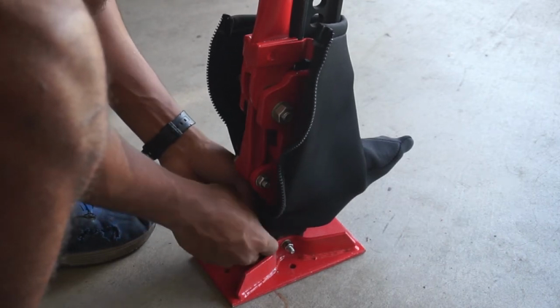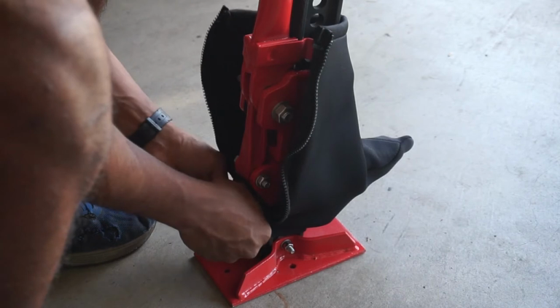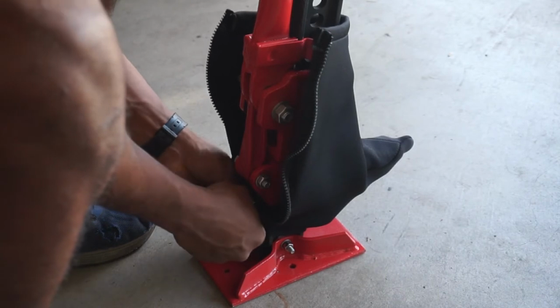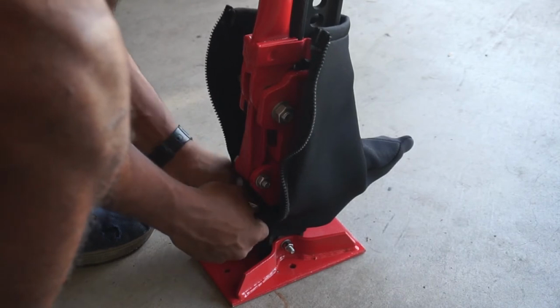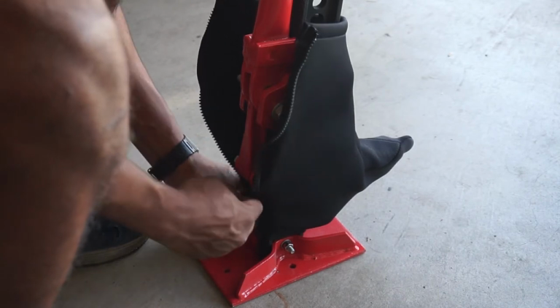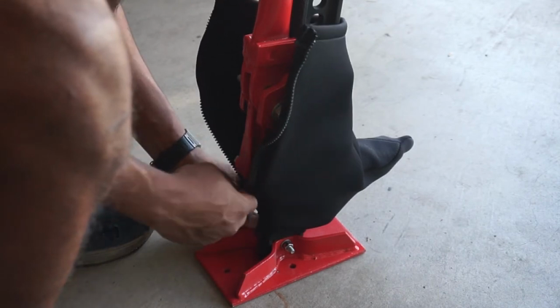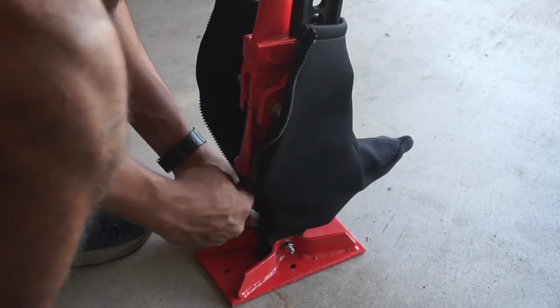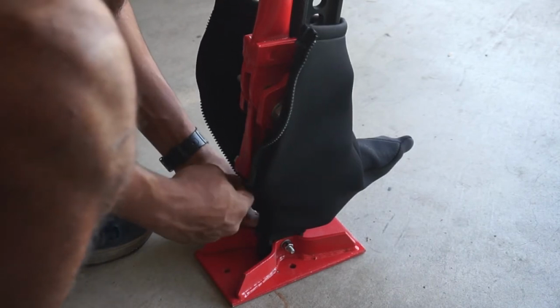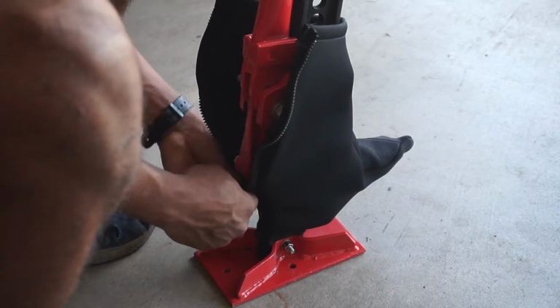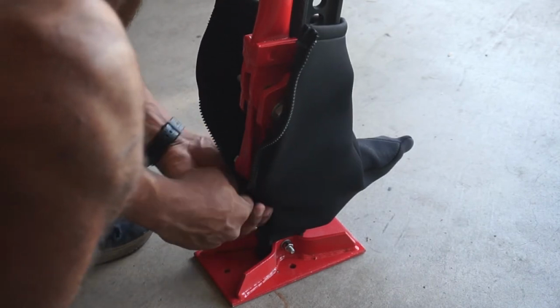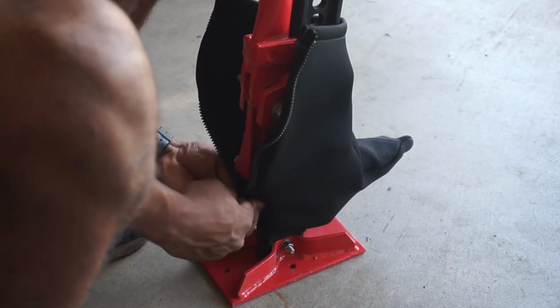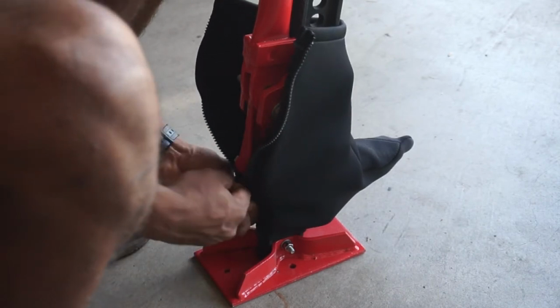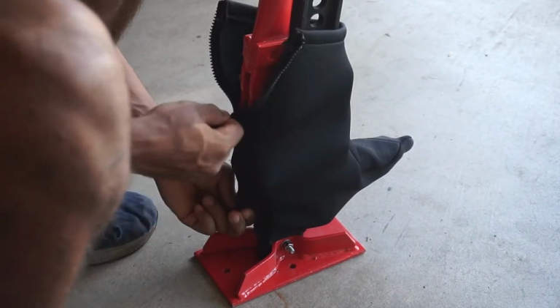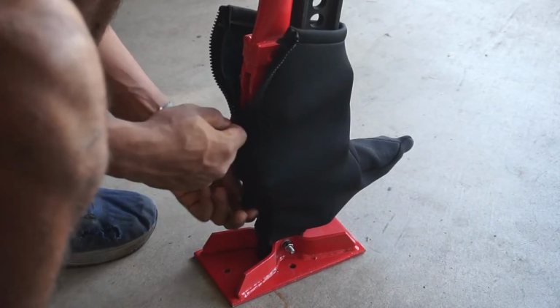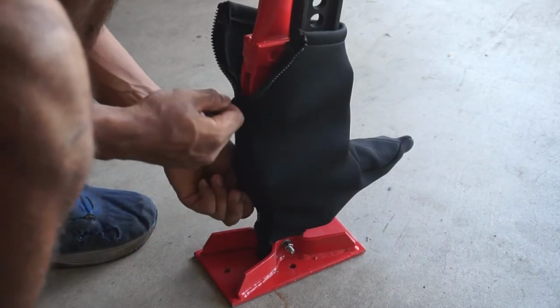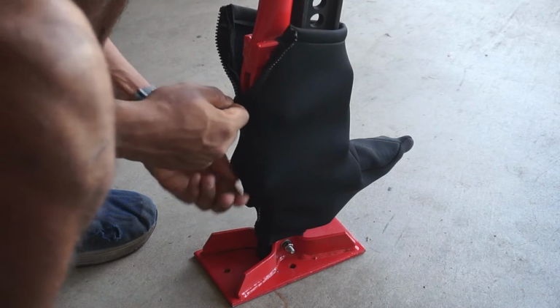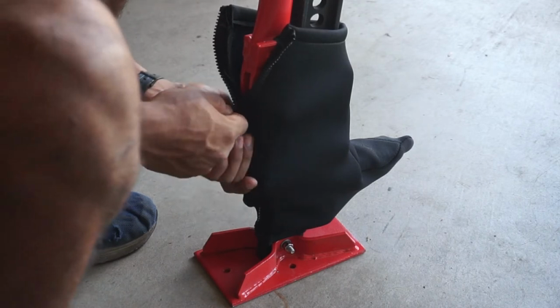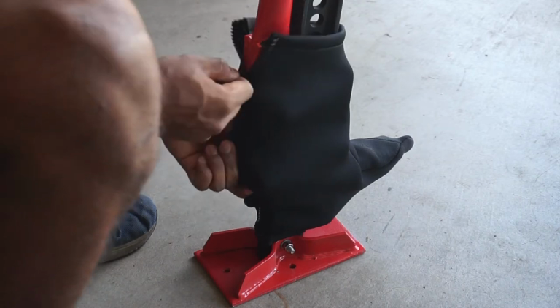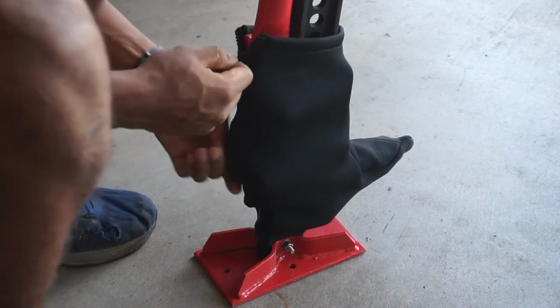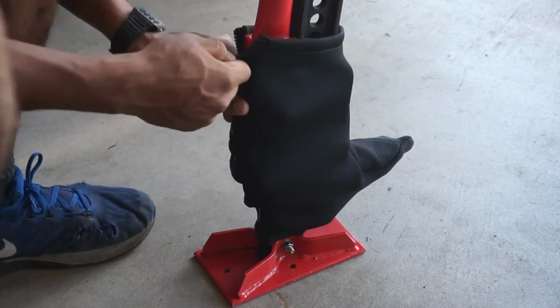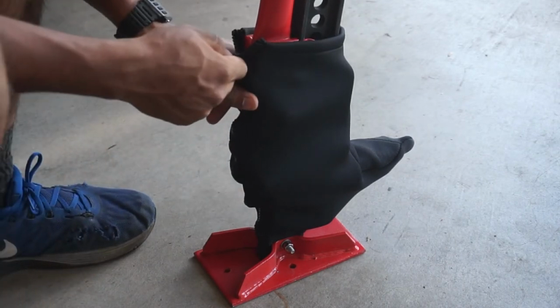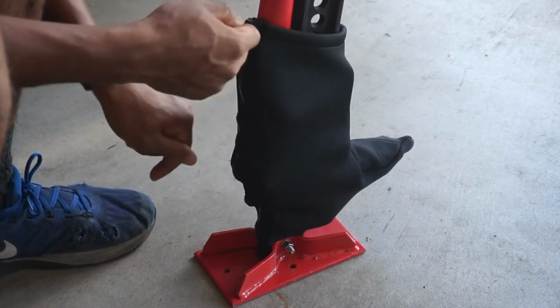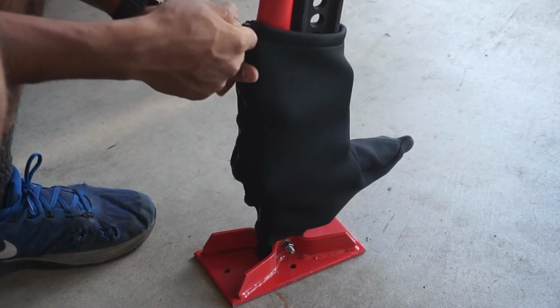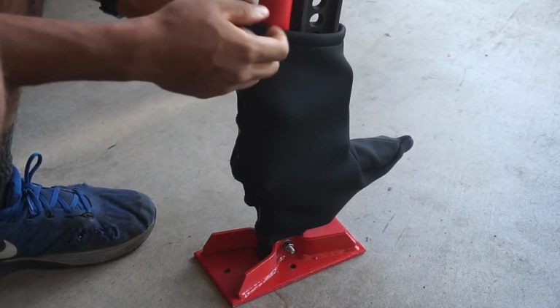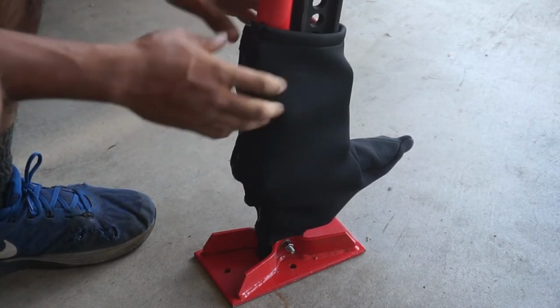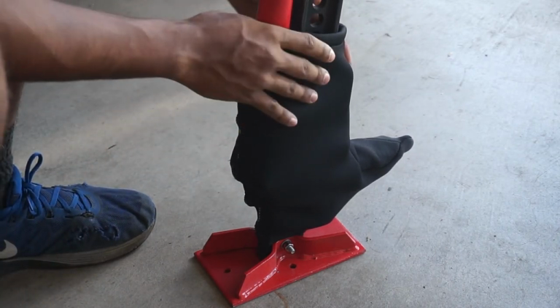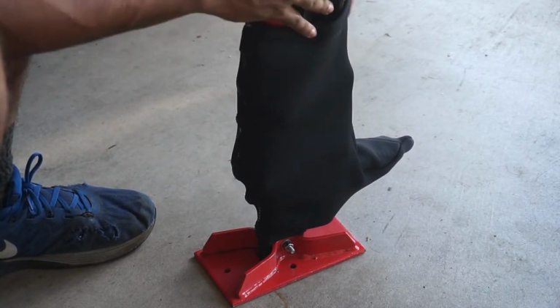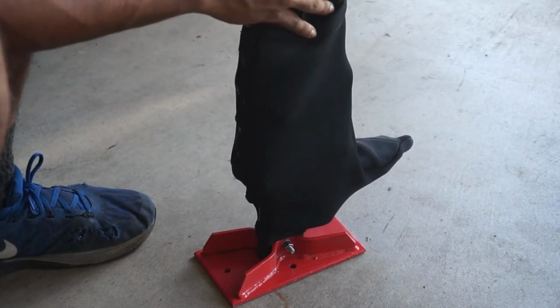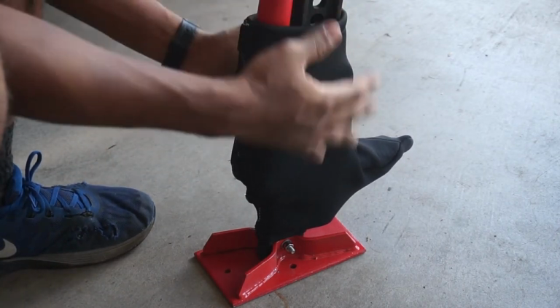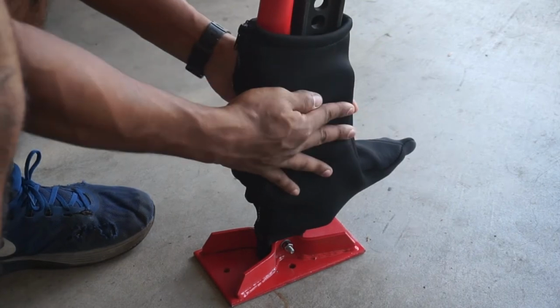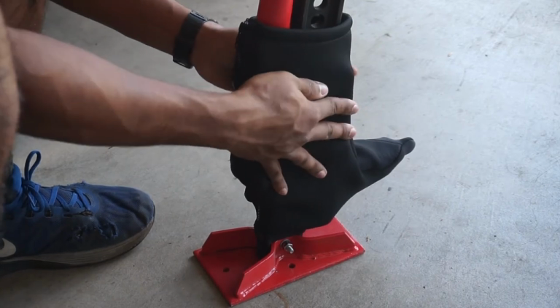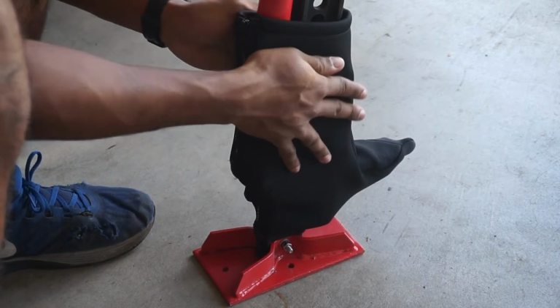There we go. And then just zip it up — just like that. And that's all it is right there.